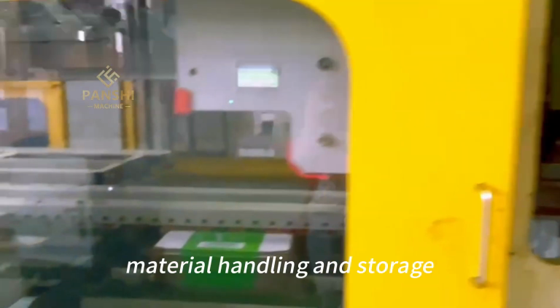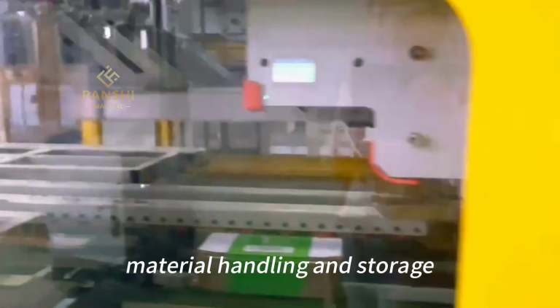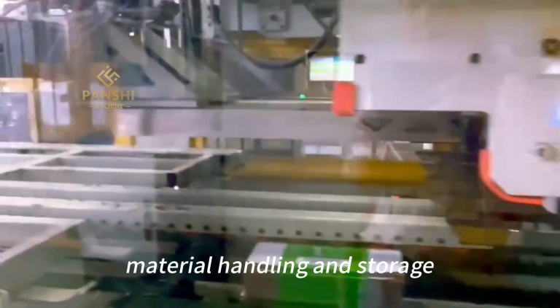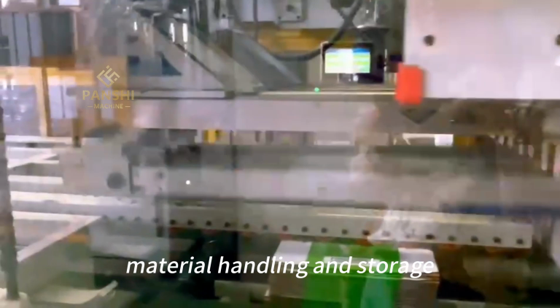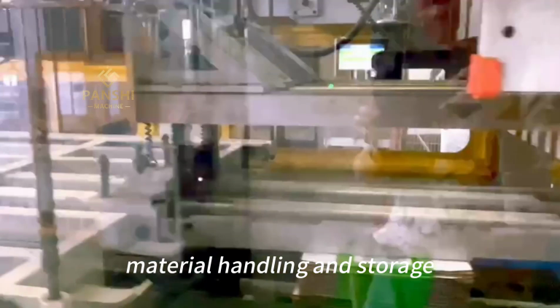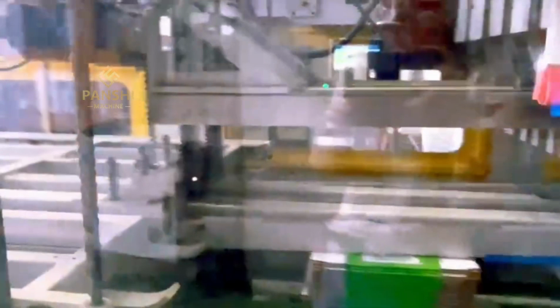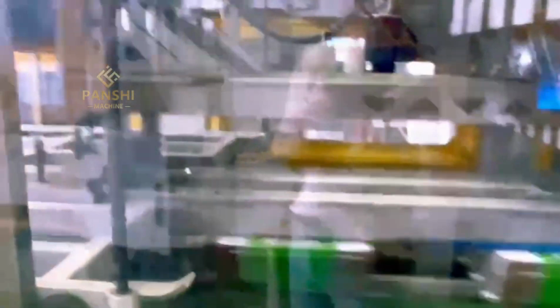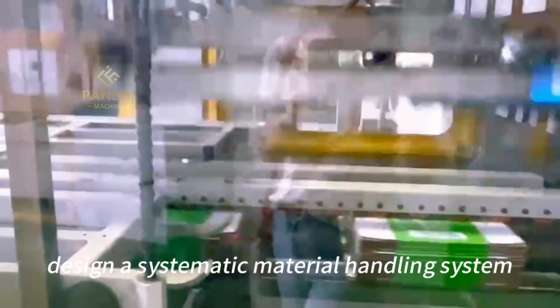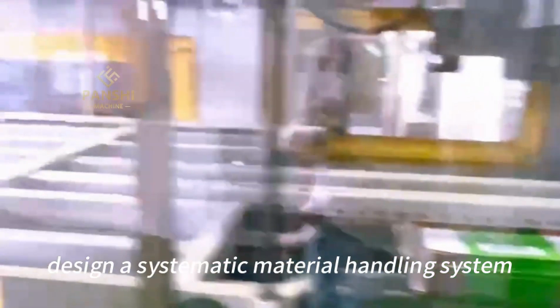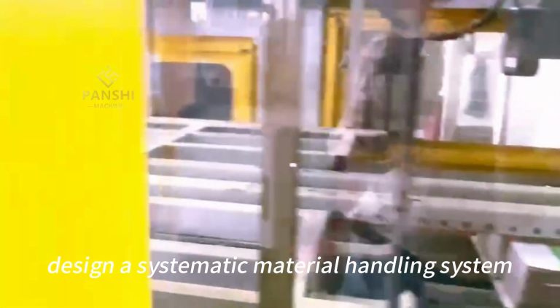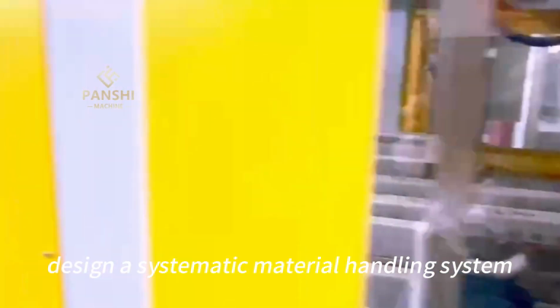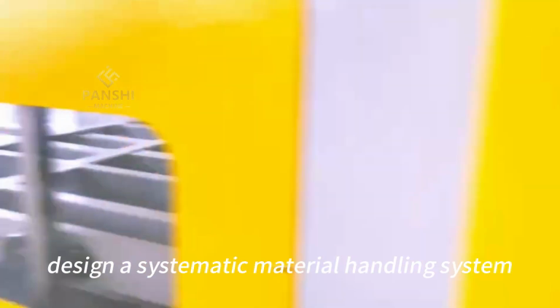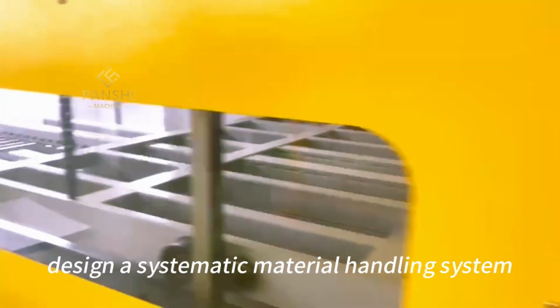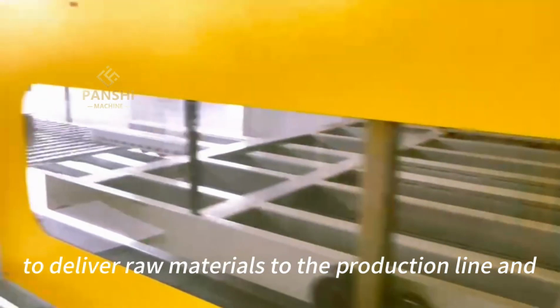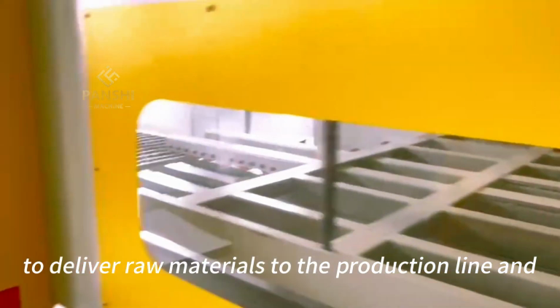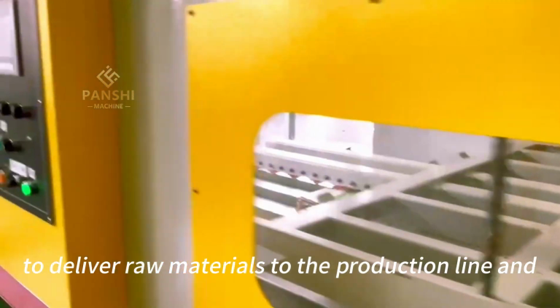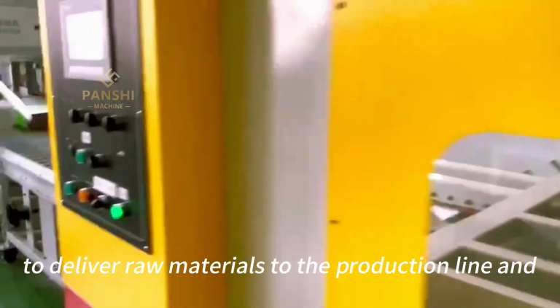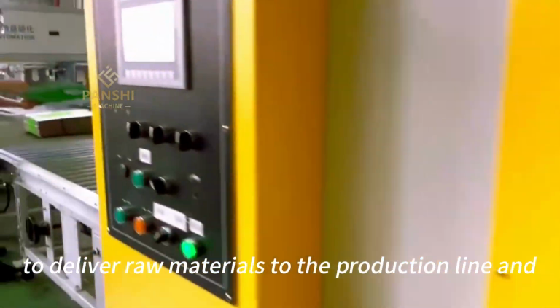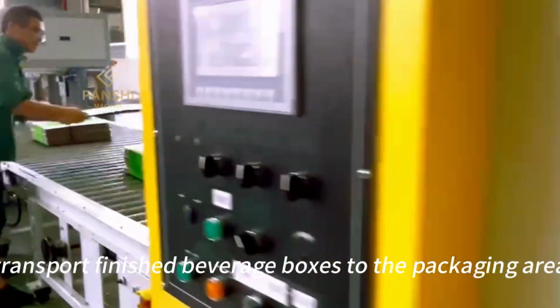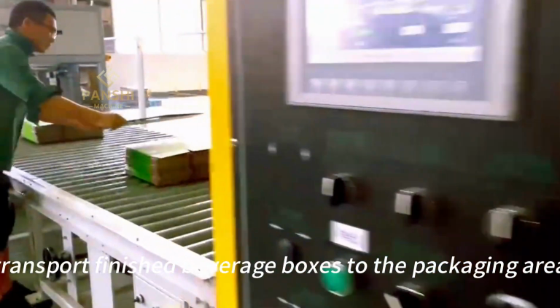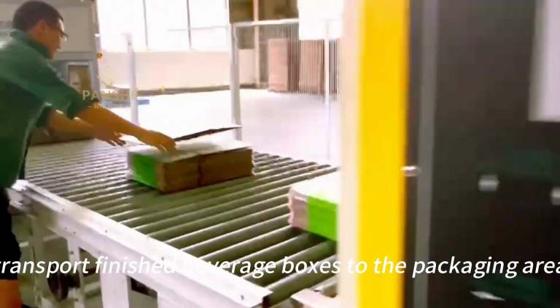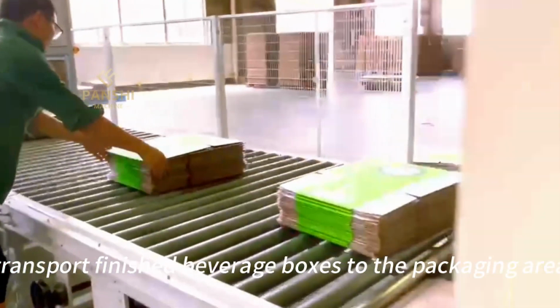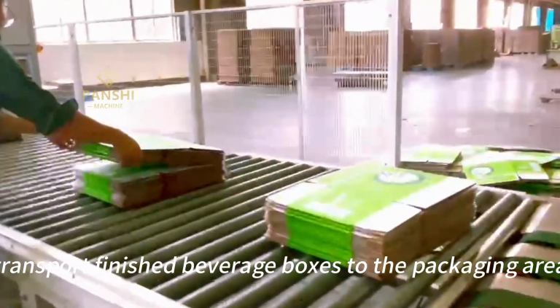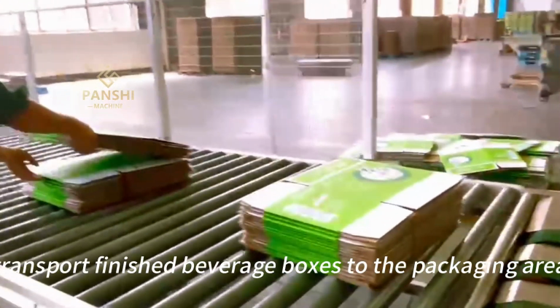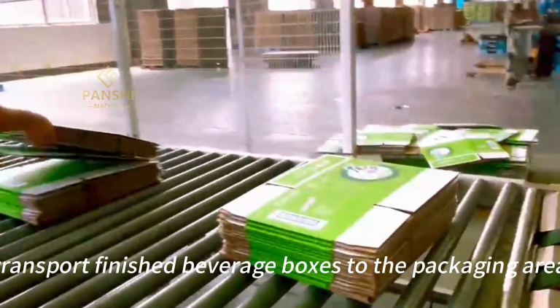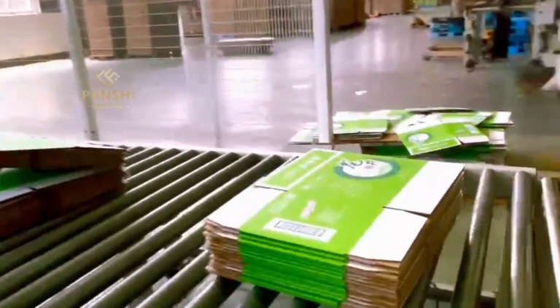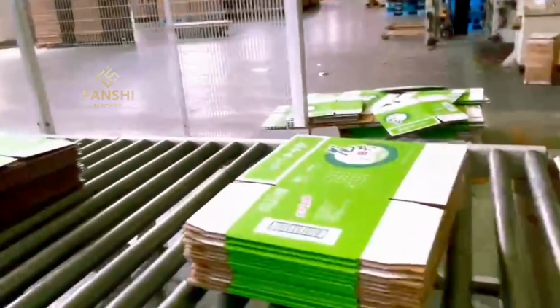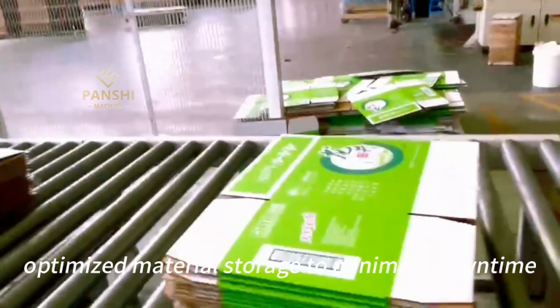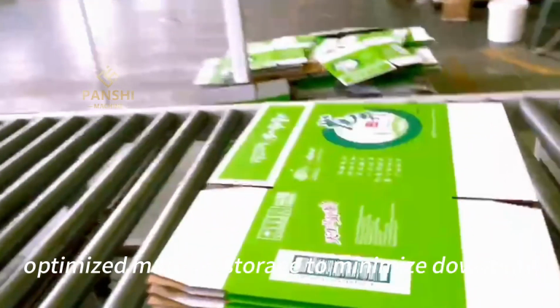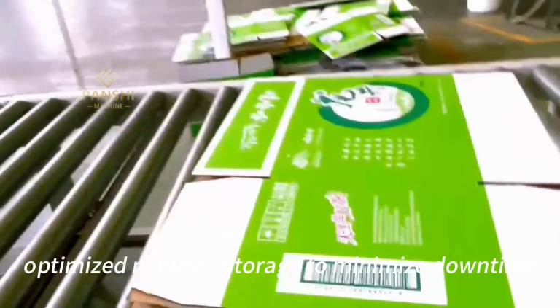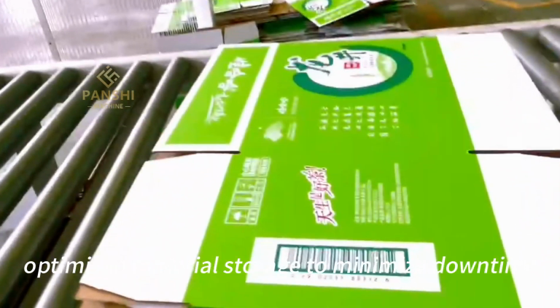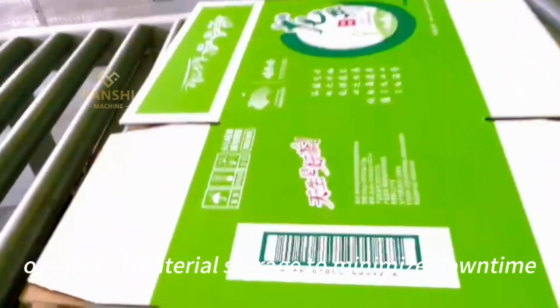Material Handling and Storage: Design a systematic material handling system to deliver raw materials to the production line and transport finished beverage boxes to the packaging area. Optimize material storage to minimize downtime.